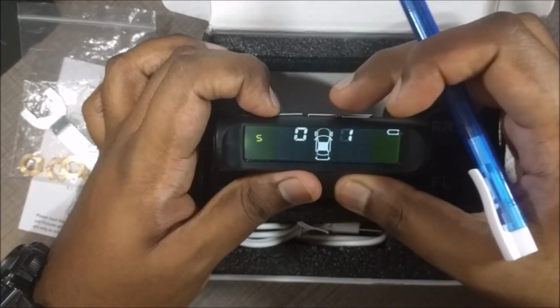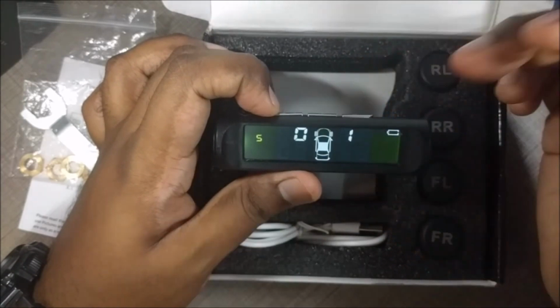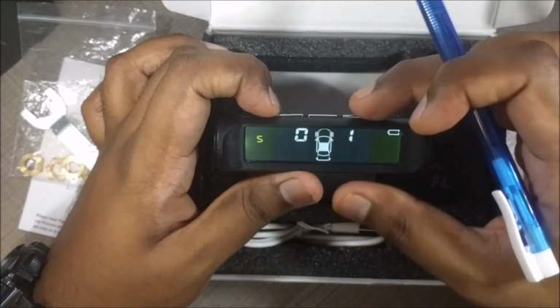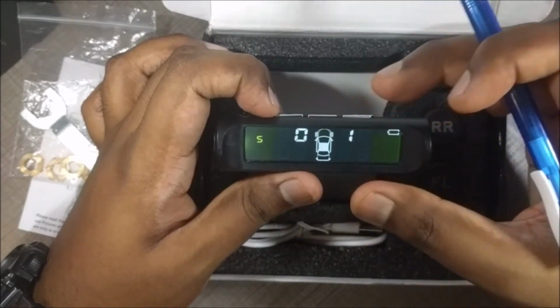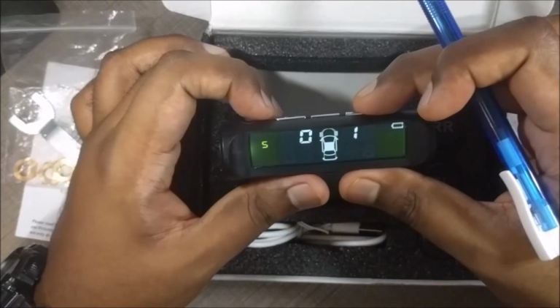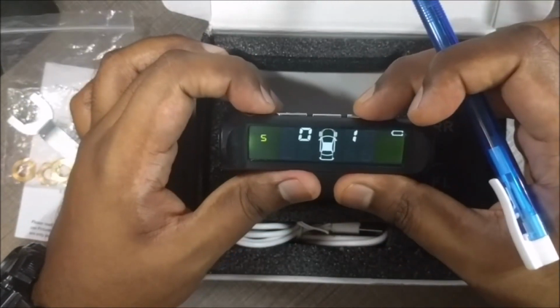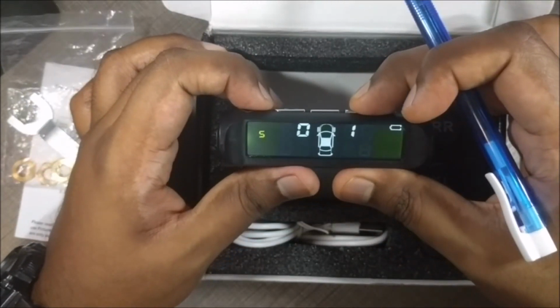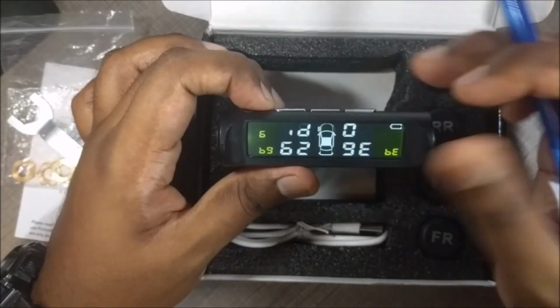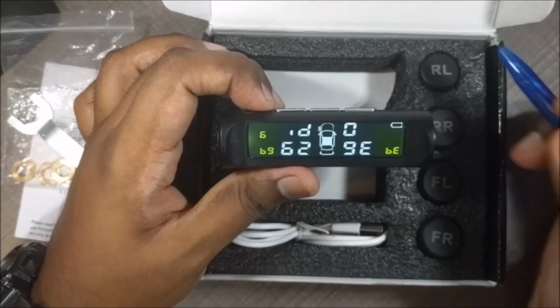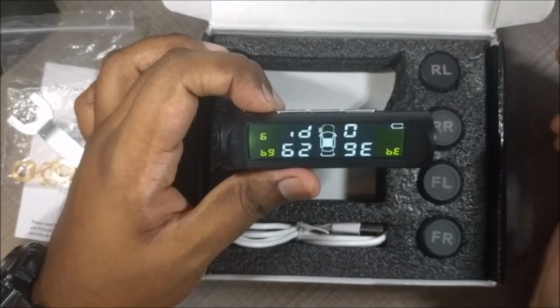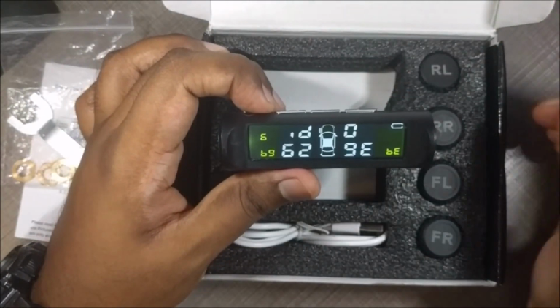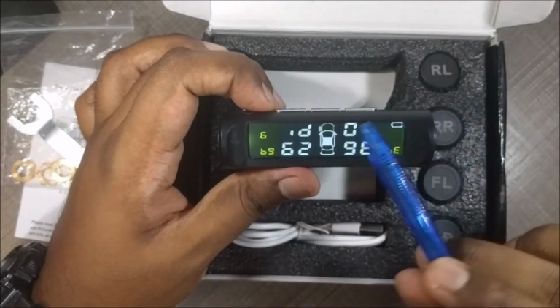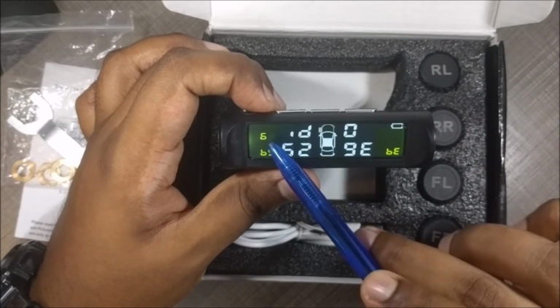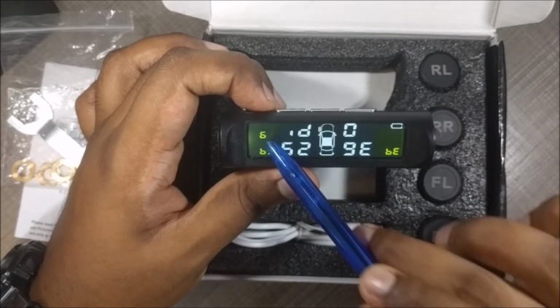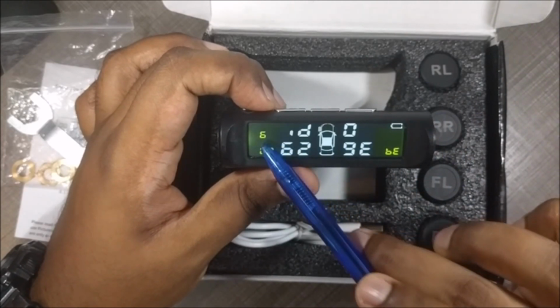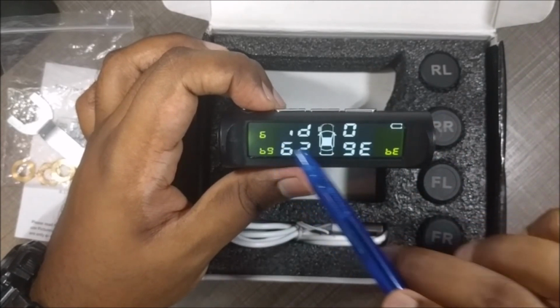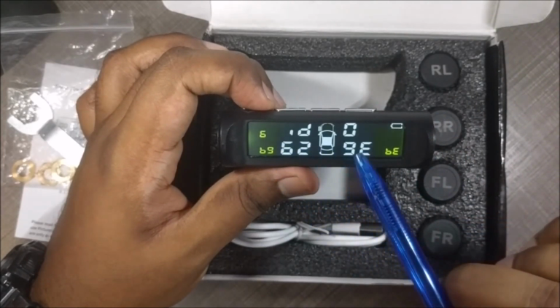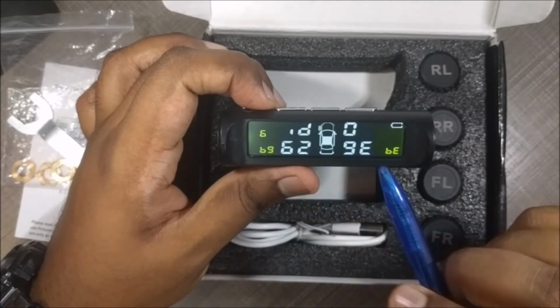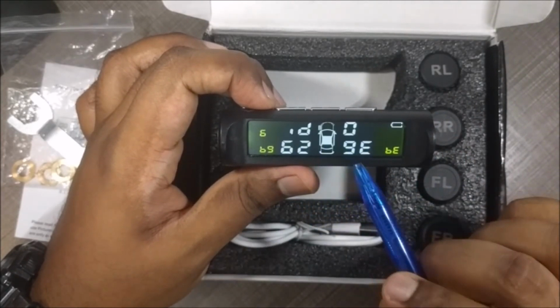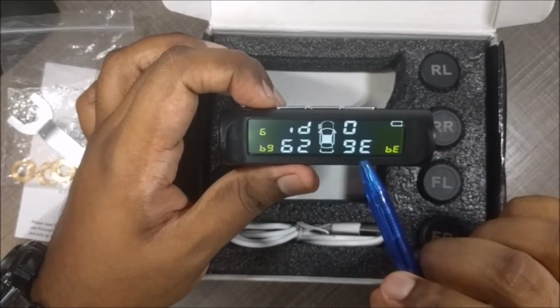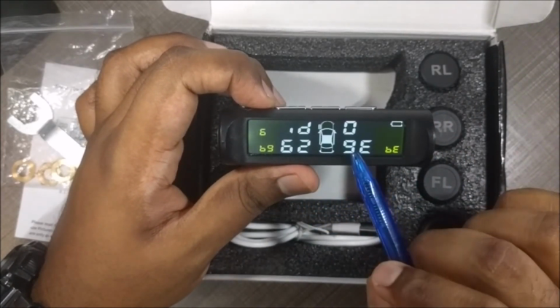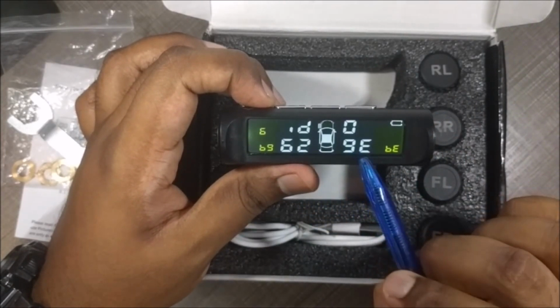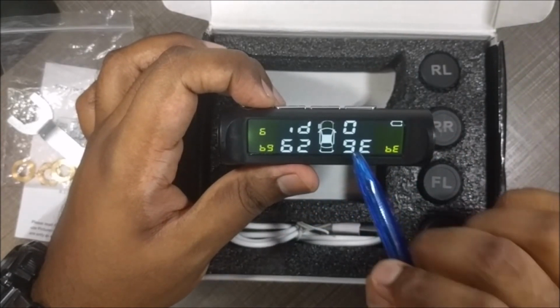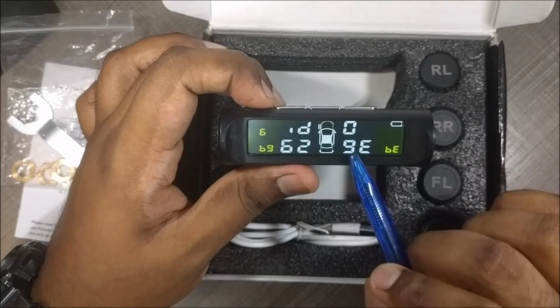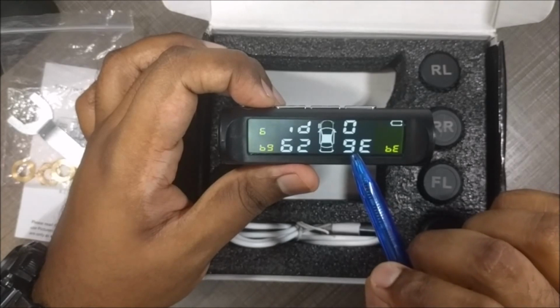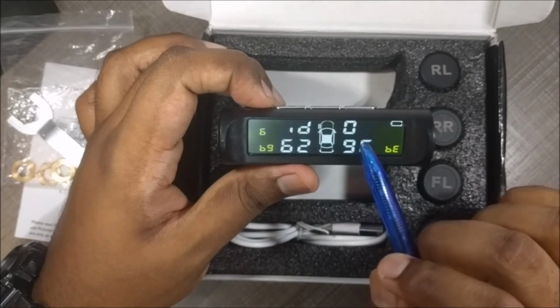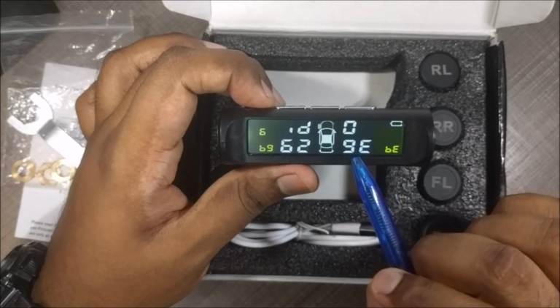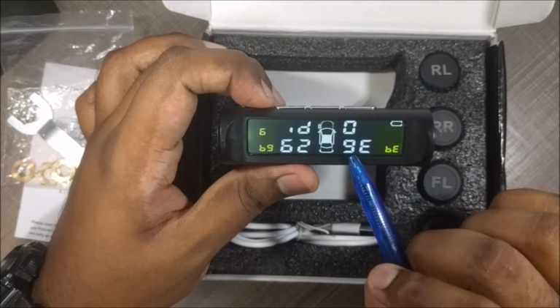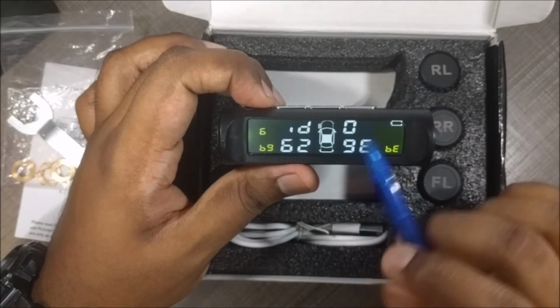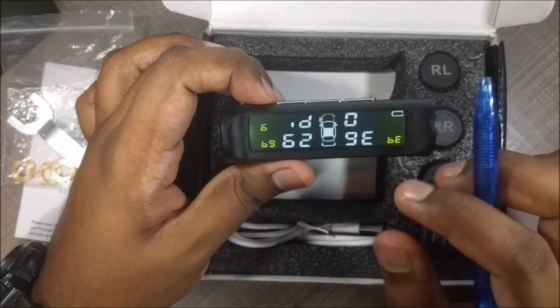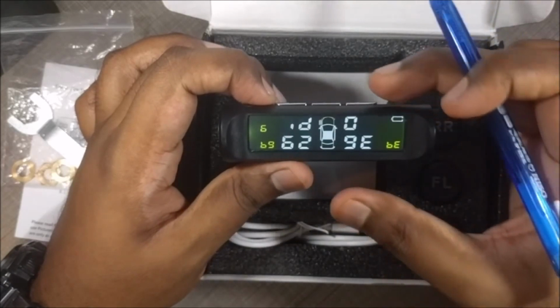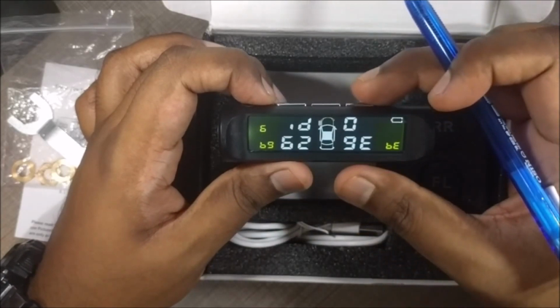Since my sensors are correct, I don't want to swap, so I press menu to put it back. Going to the next menu option — this is the one we really want: menu option number 6, the sensor pairing menu. This menu is a bit tricky, so we'll come back to this in a moment.